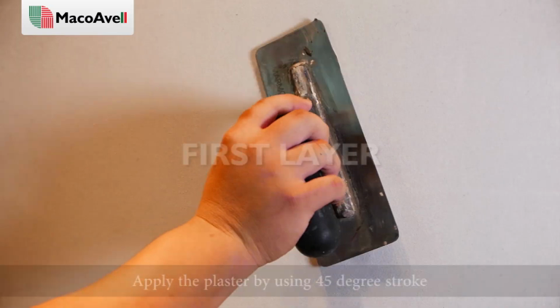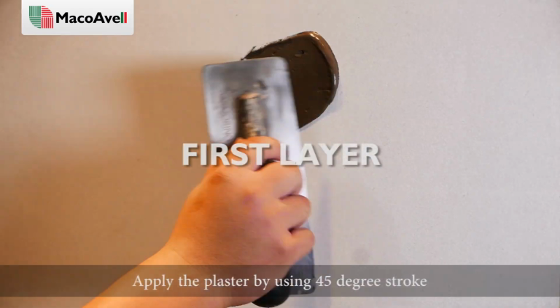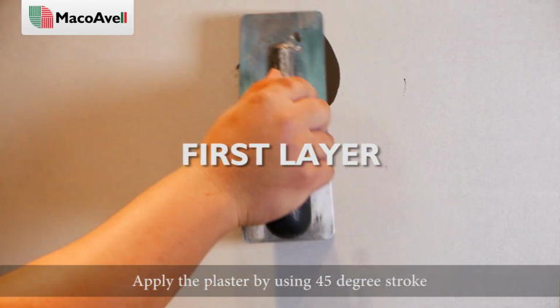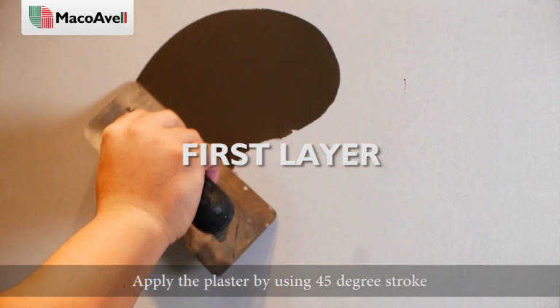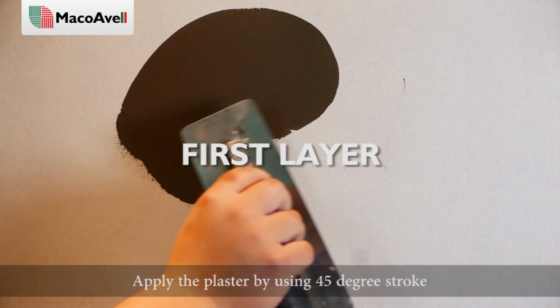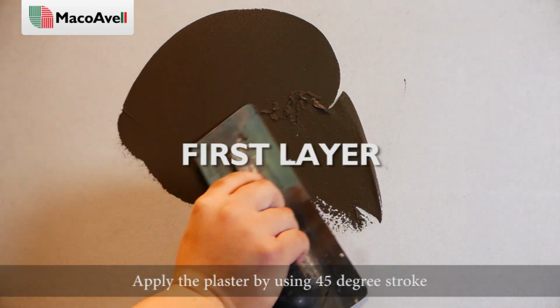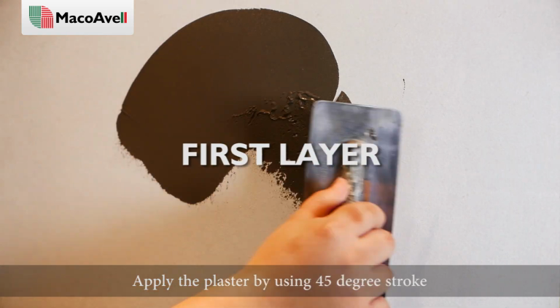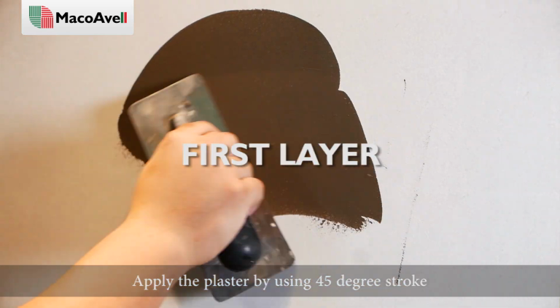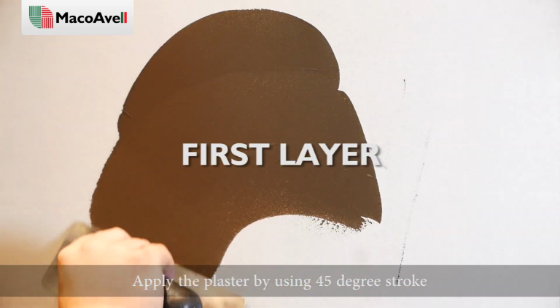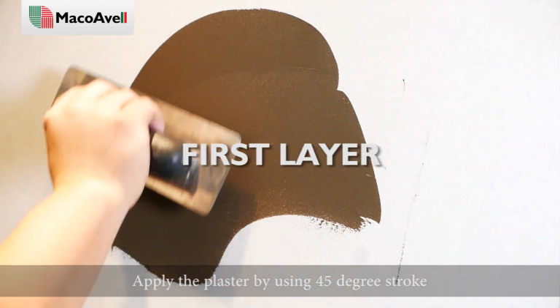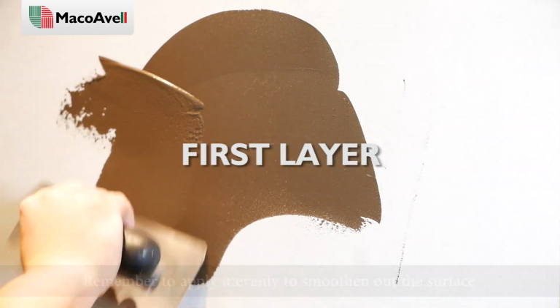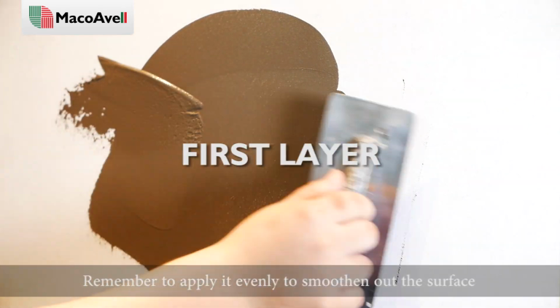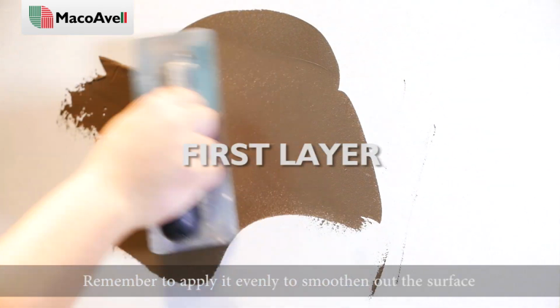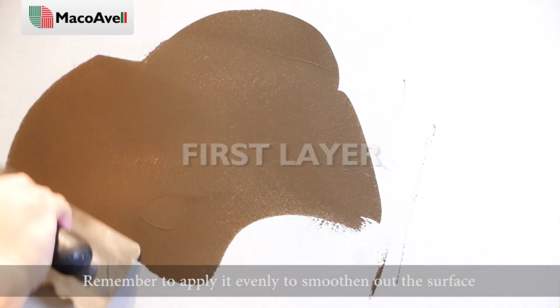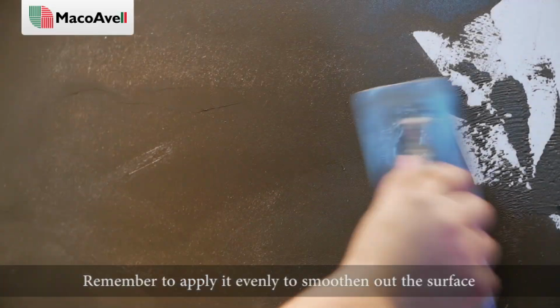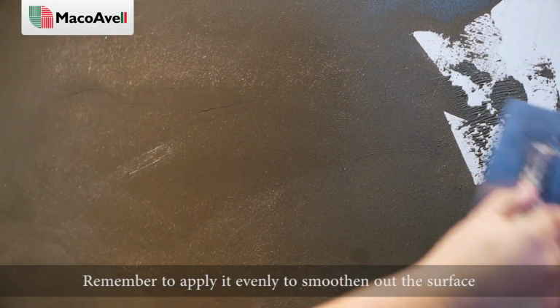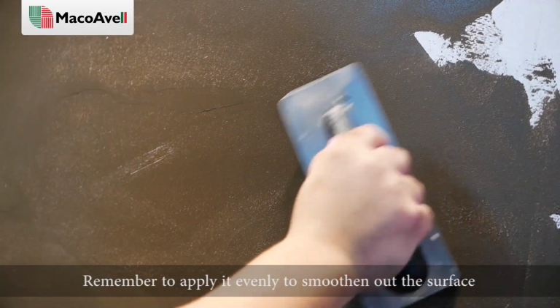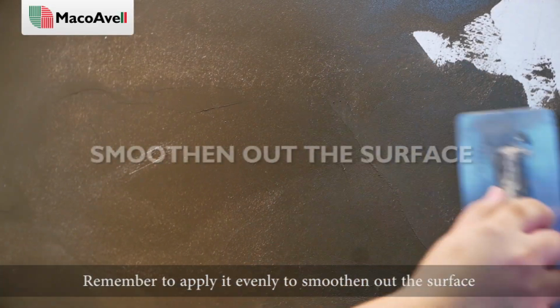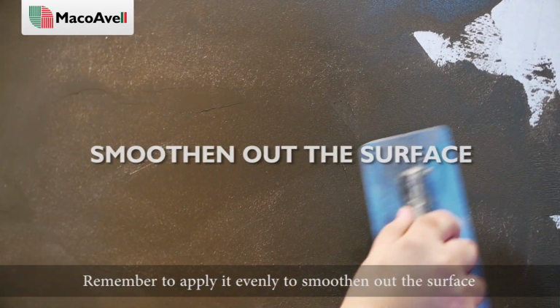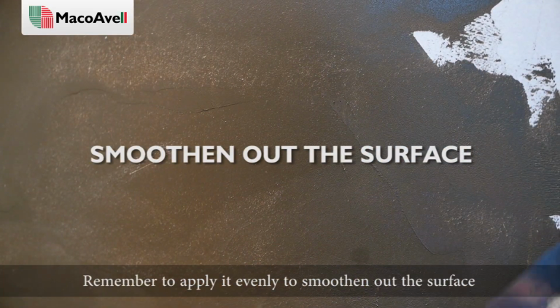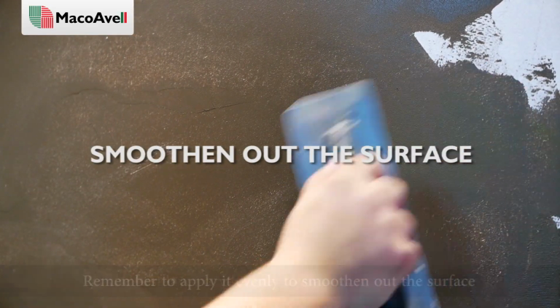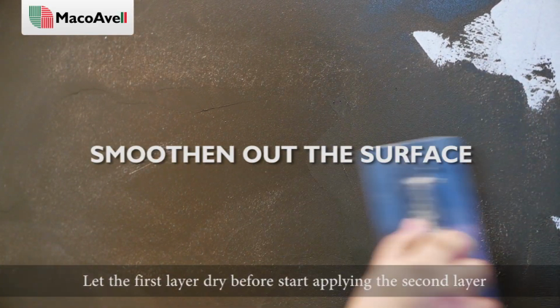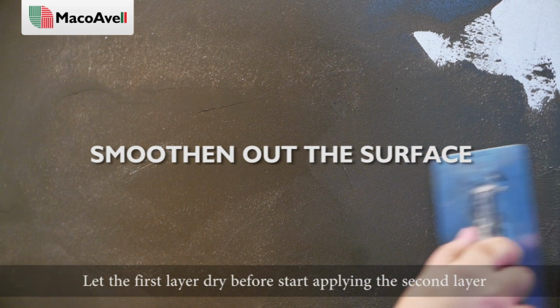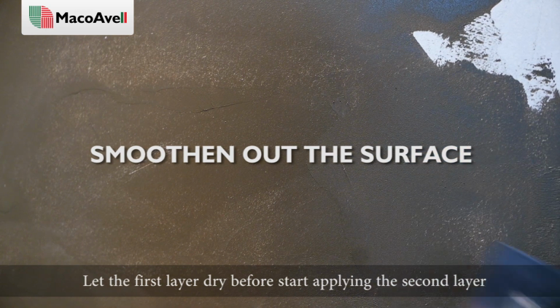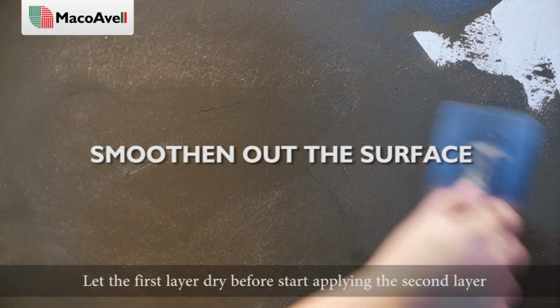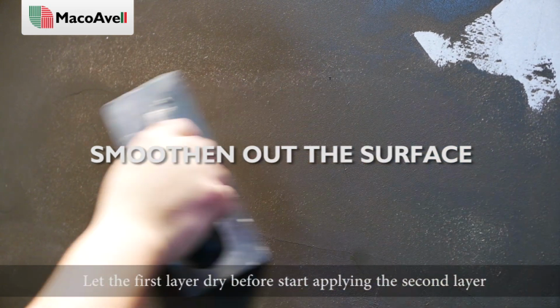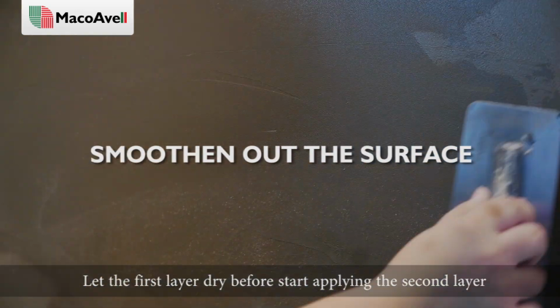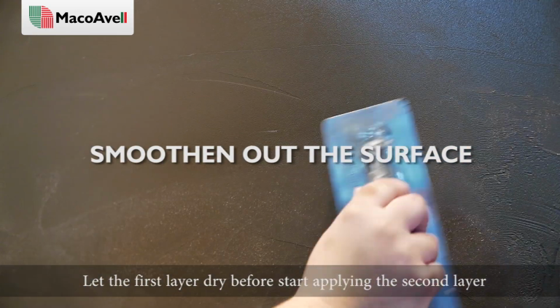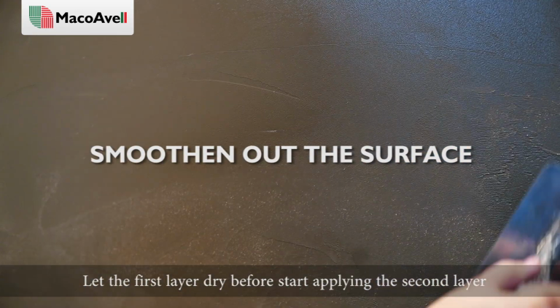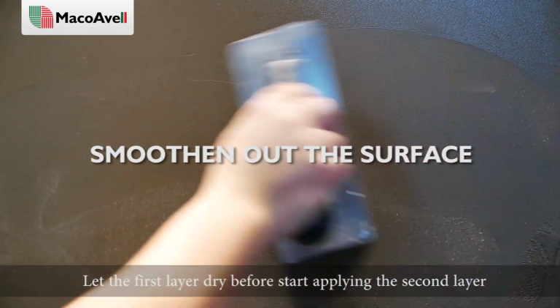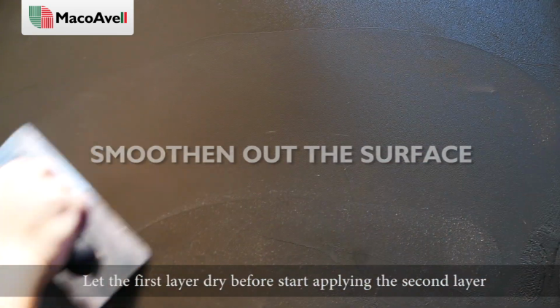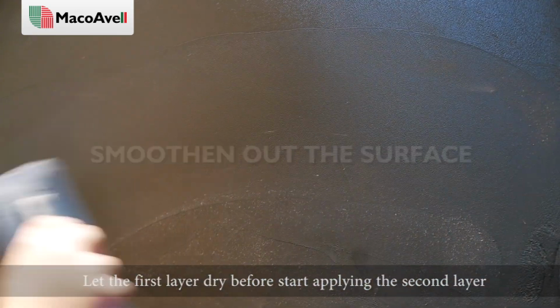Apply the plaster by using a 45-degree stroke. Remember to apply it evenly to smoothen out the surface. Let the first layer dry before starting to apply the second layer.